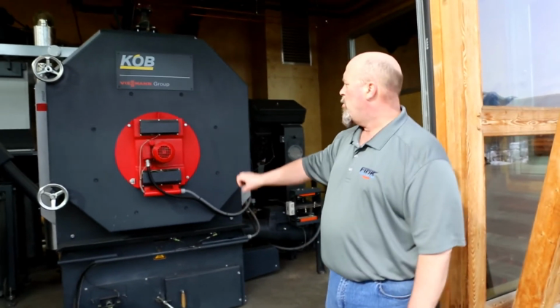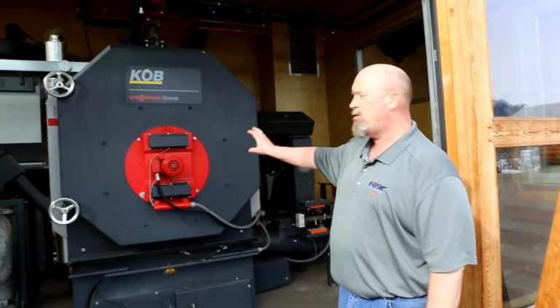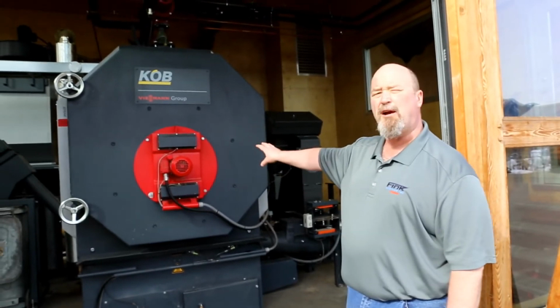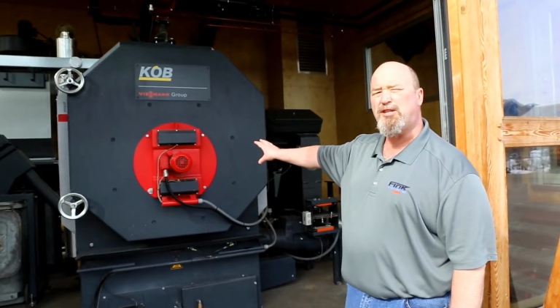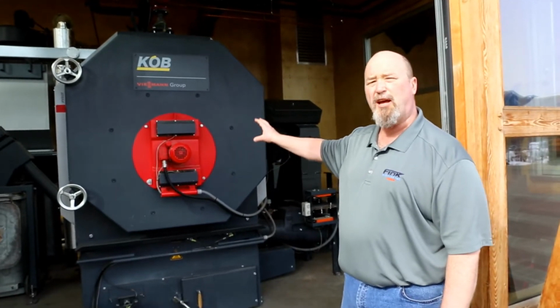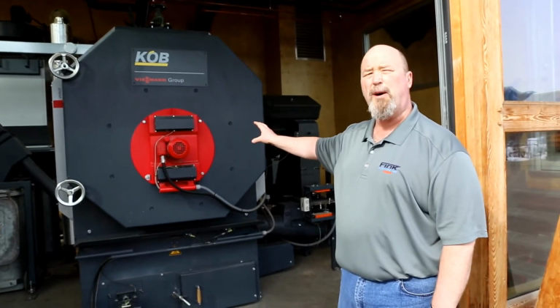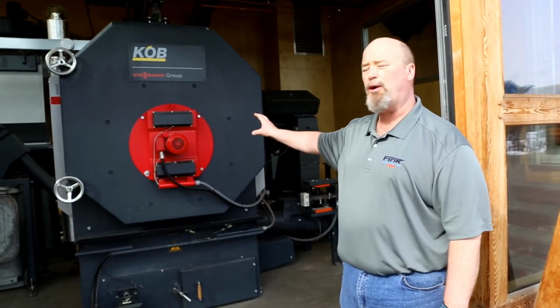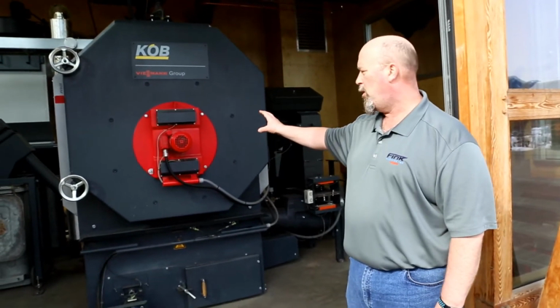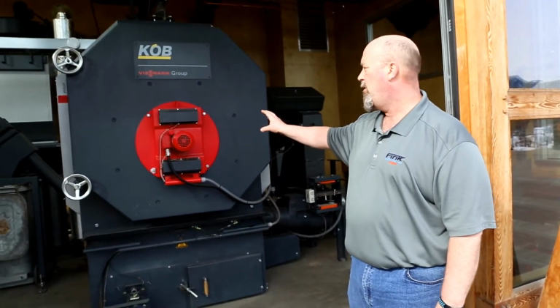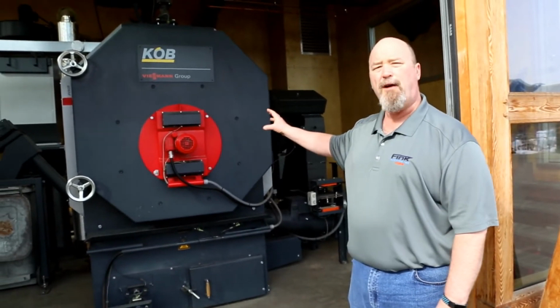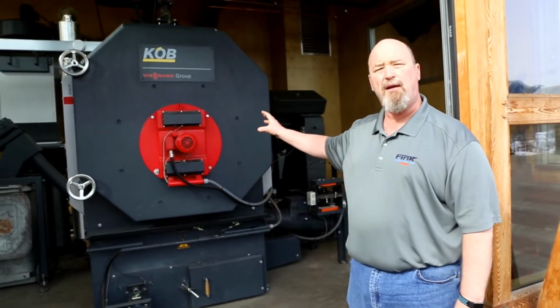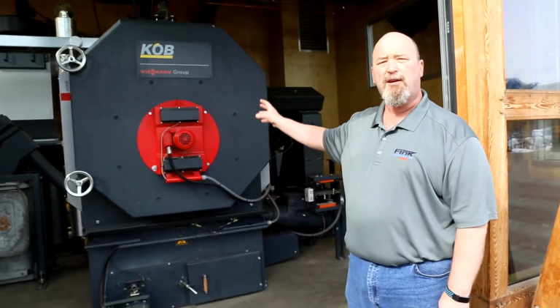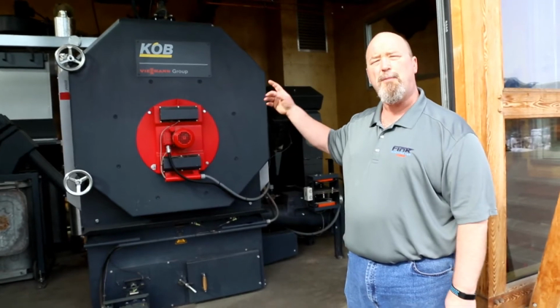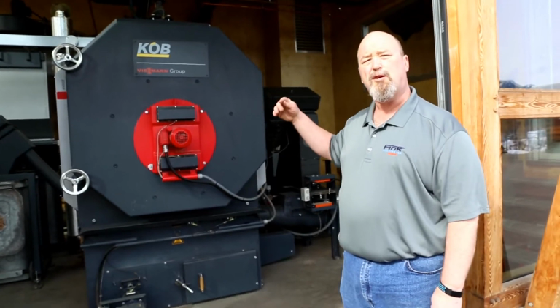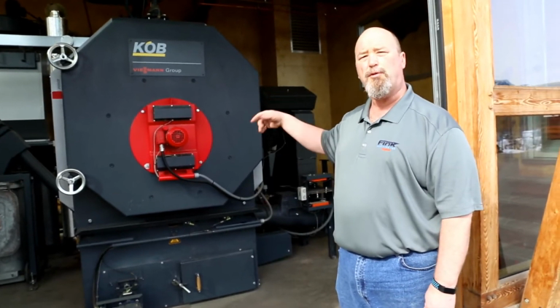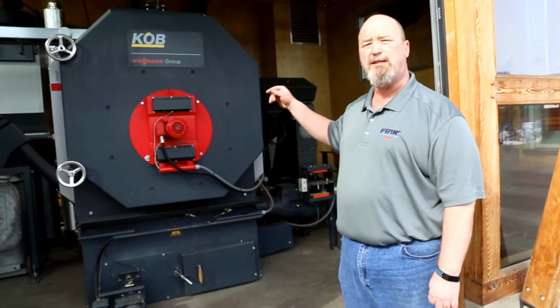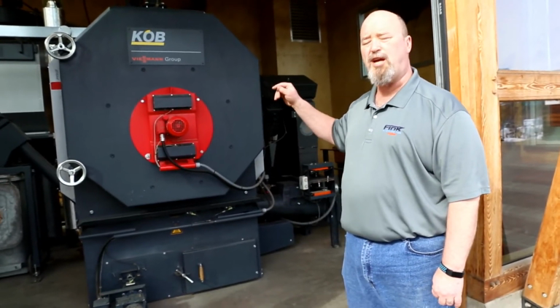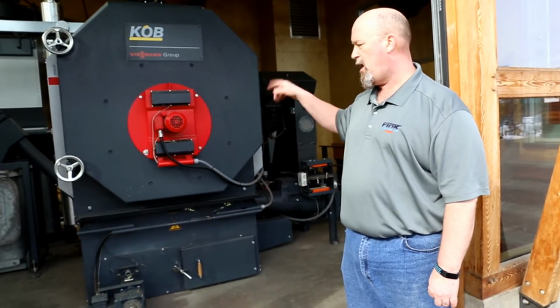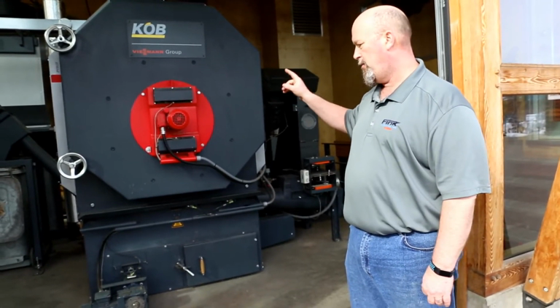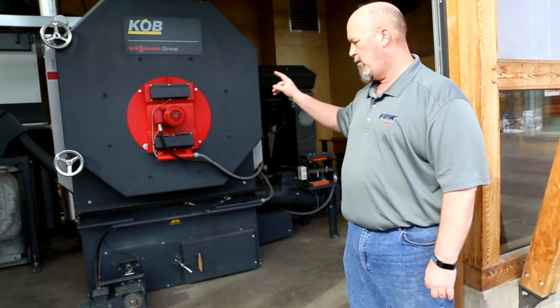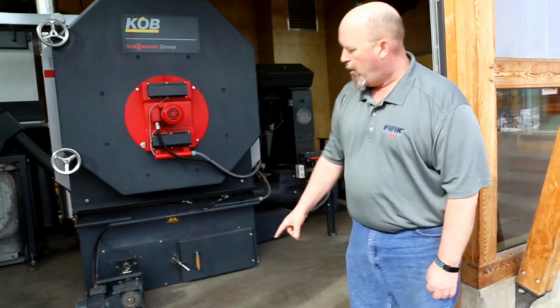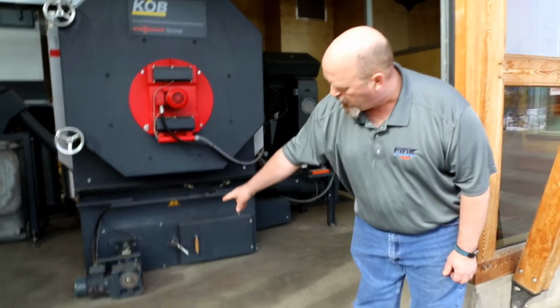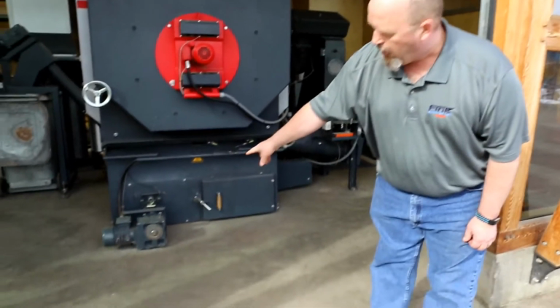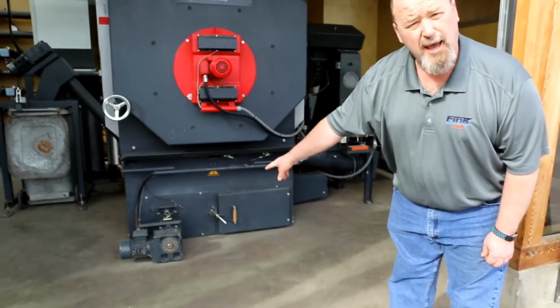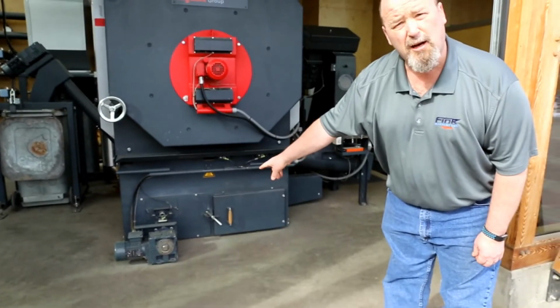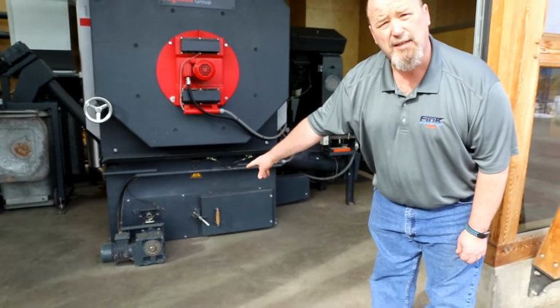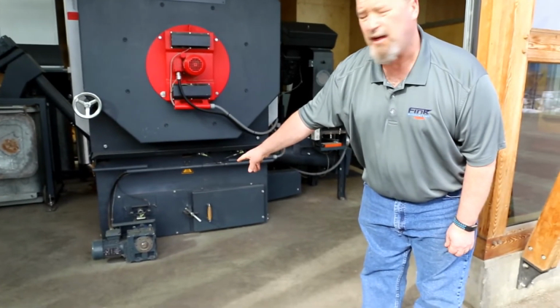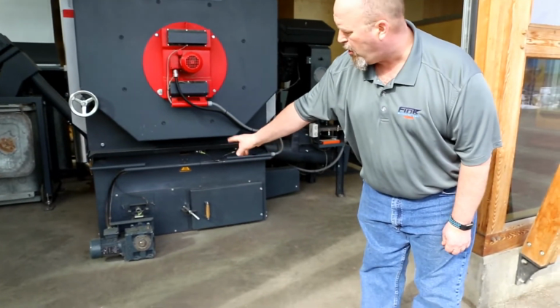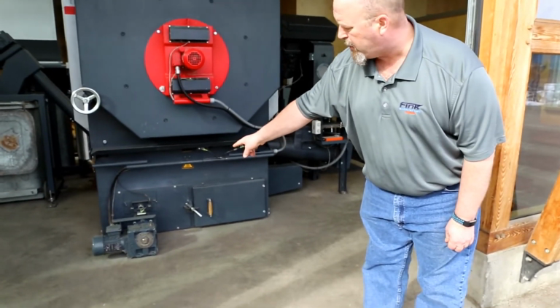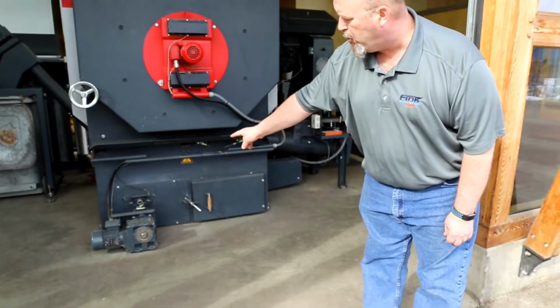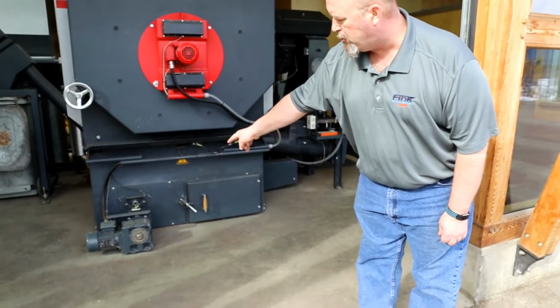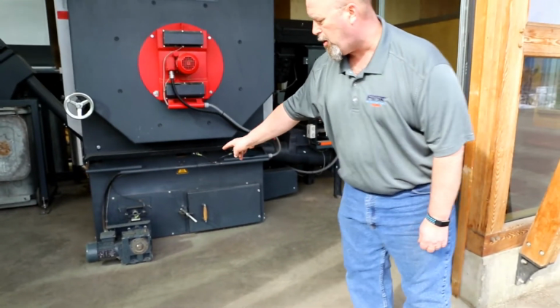We introduce secondary combustion air to get good combustion going through the boiler. From there, the combustion gases go through a 3-pass heat exchanger and out. At the end, there is a little bit of ash left that gets automatically removed using this auger.